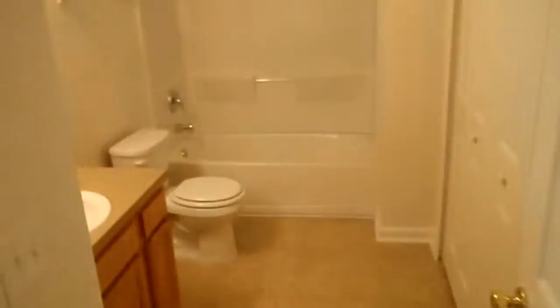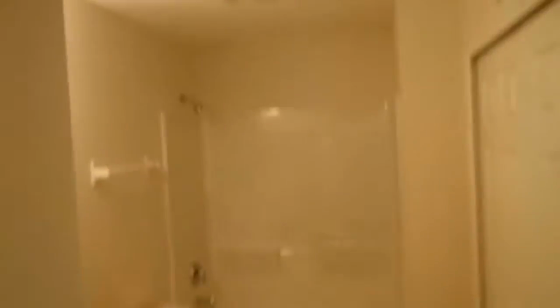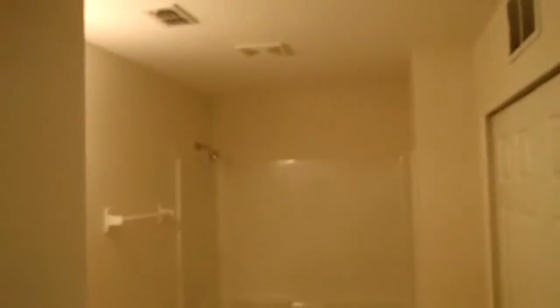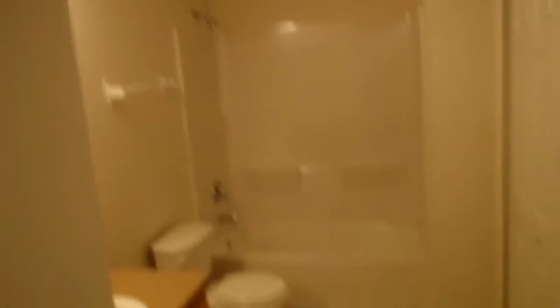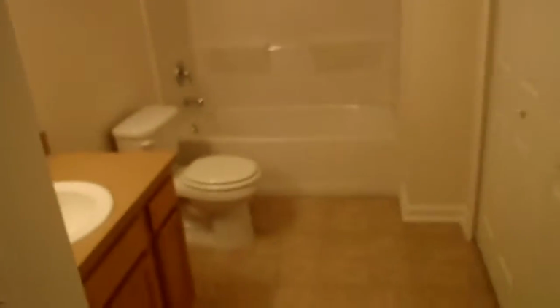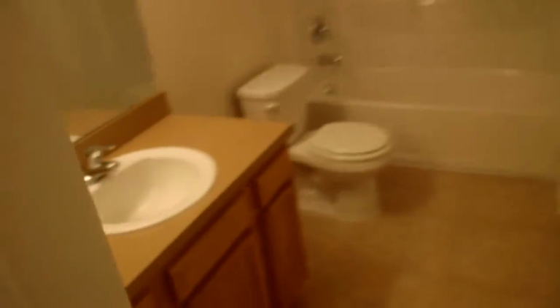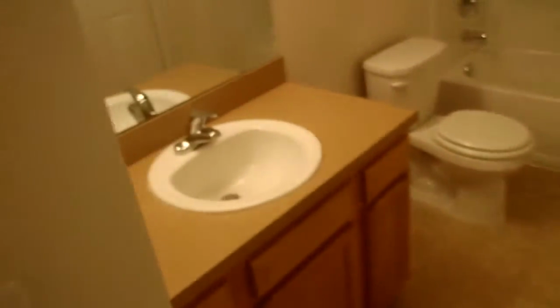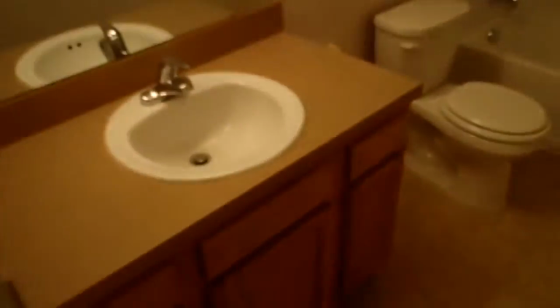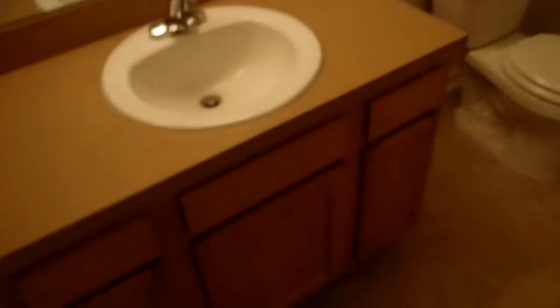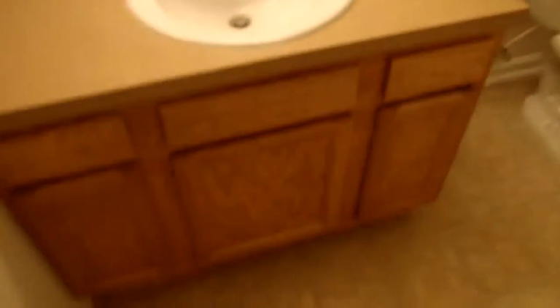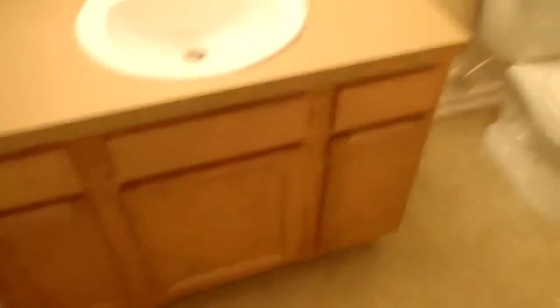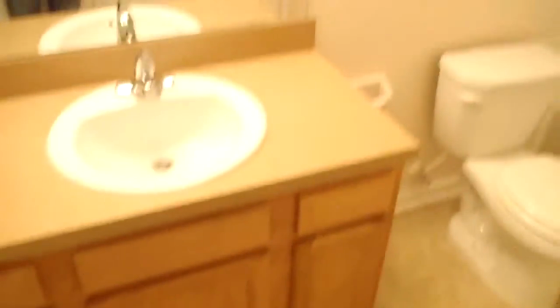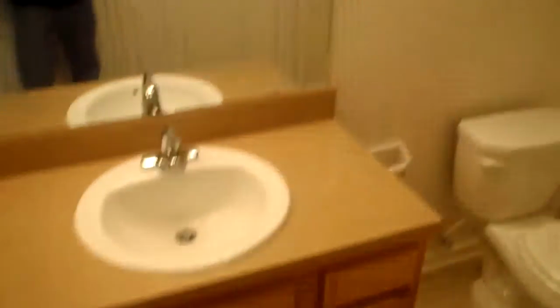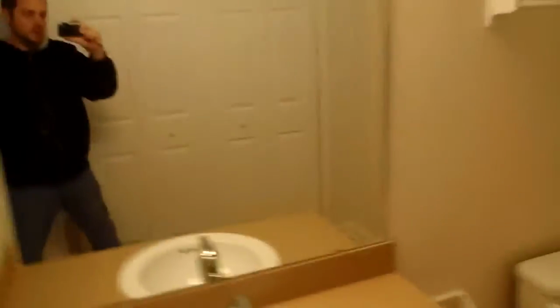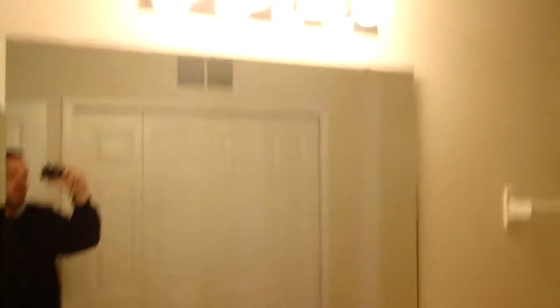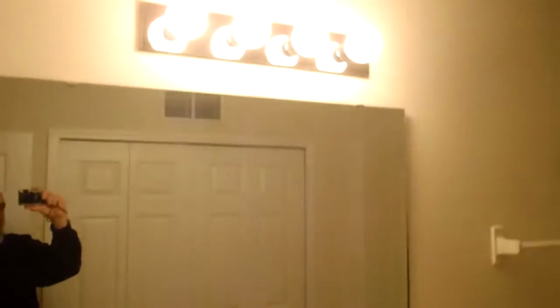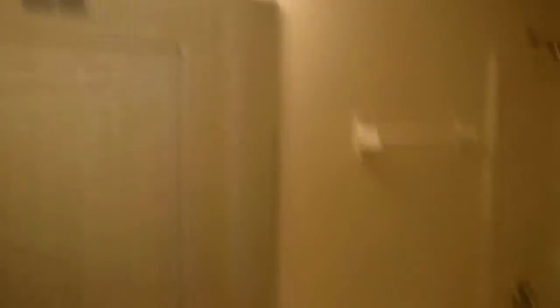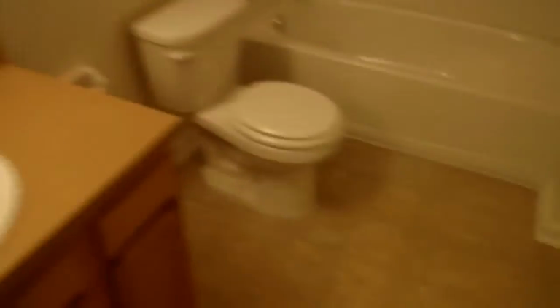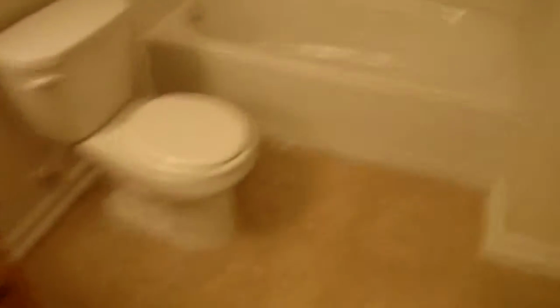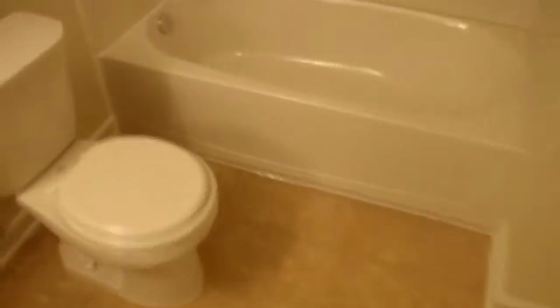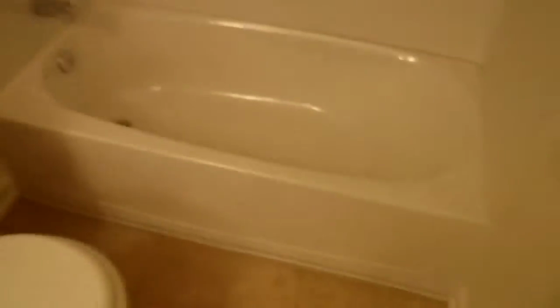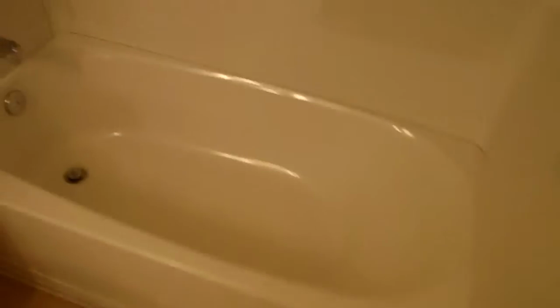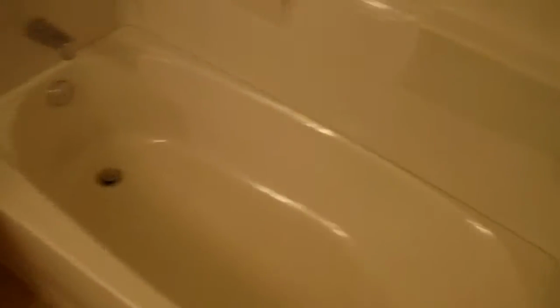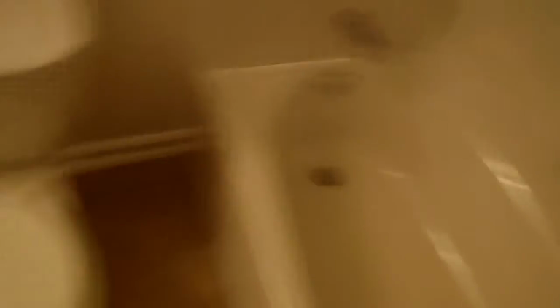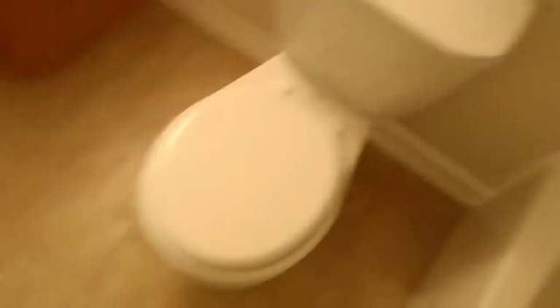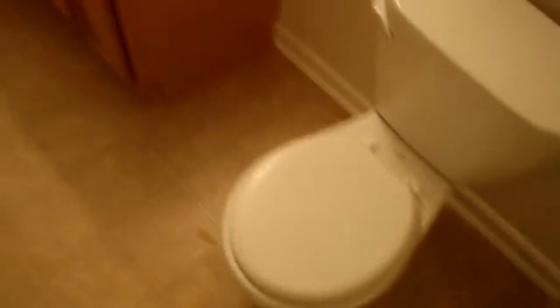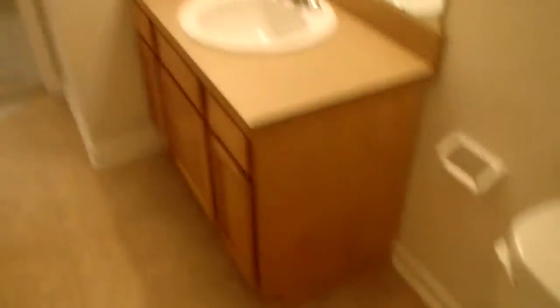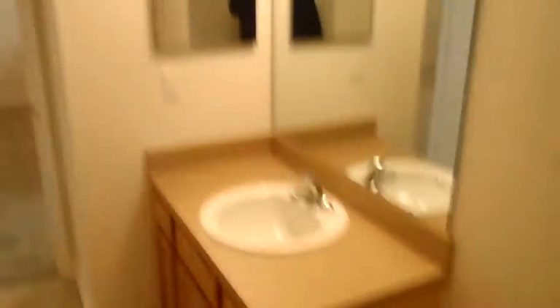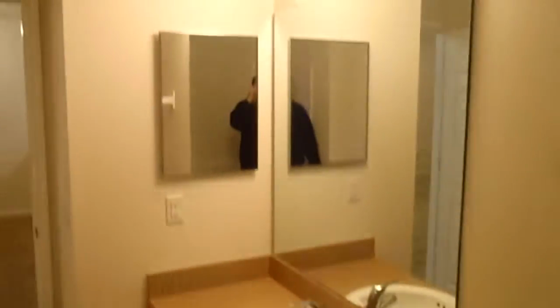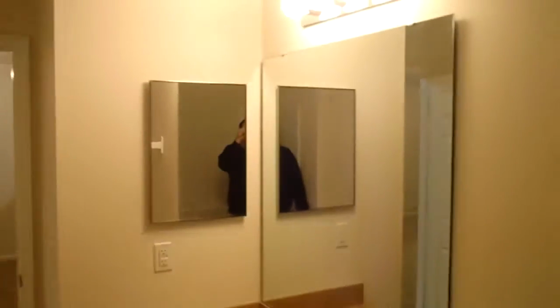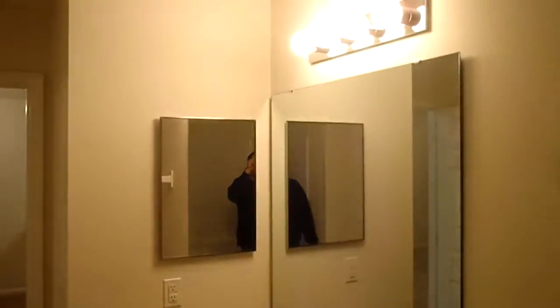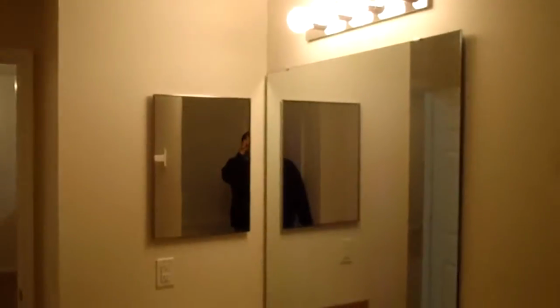This is our hall bathroom. Didn't really have to do a whole lot. We just went around and tested all the plumbing fixtures, made sure we didn't have any leaks, and made sure everything was draining properly.